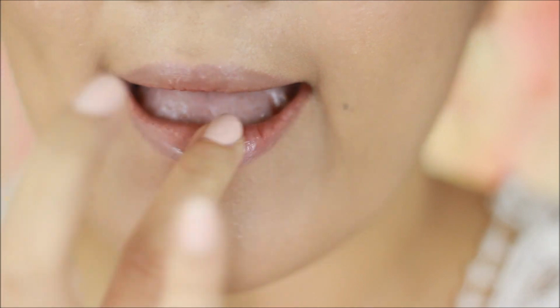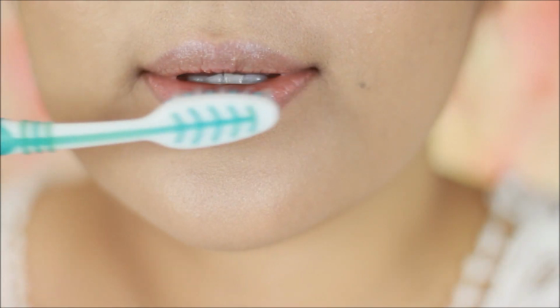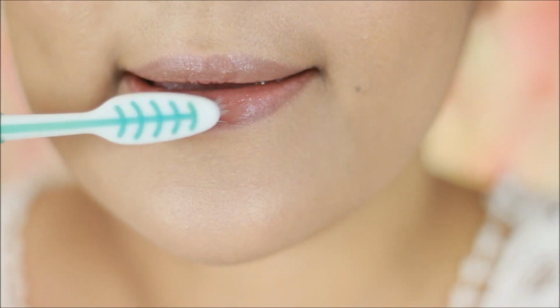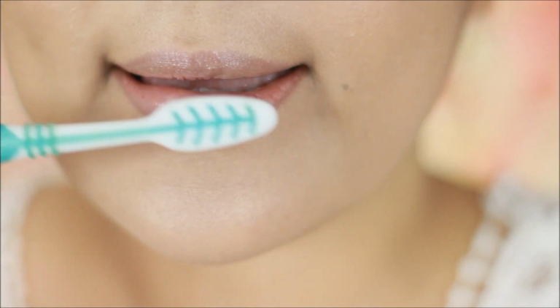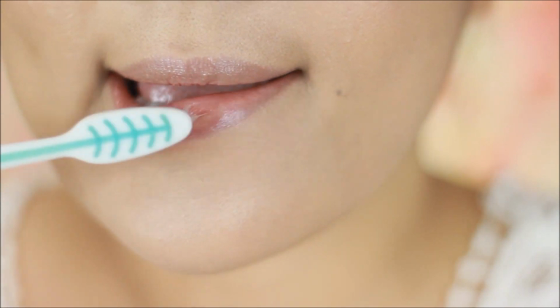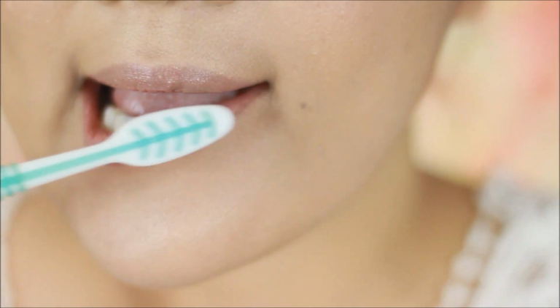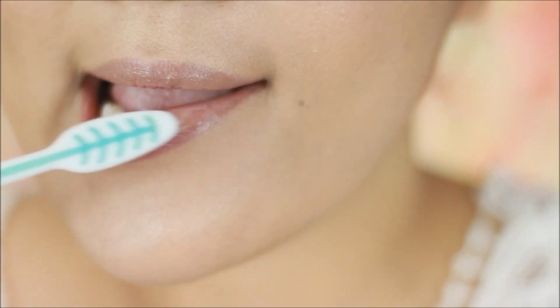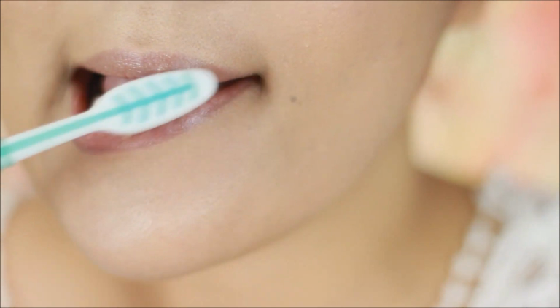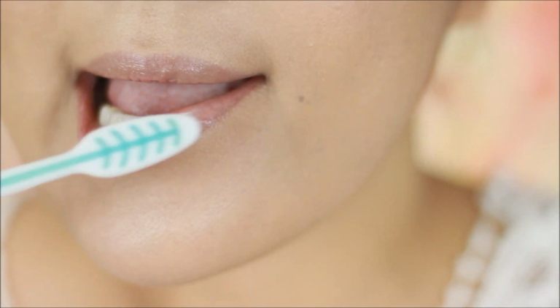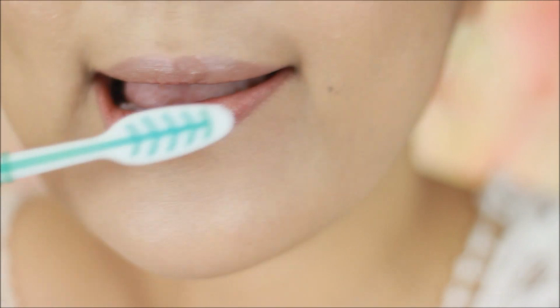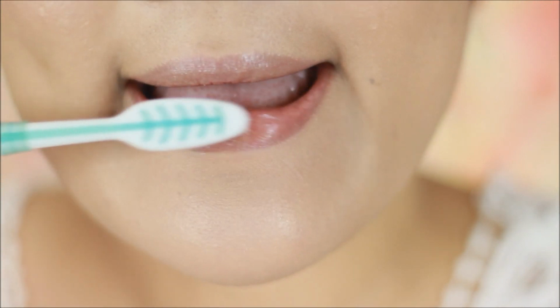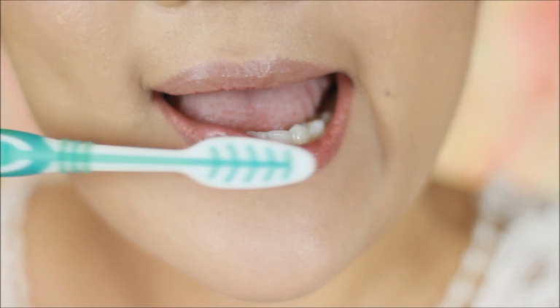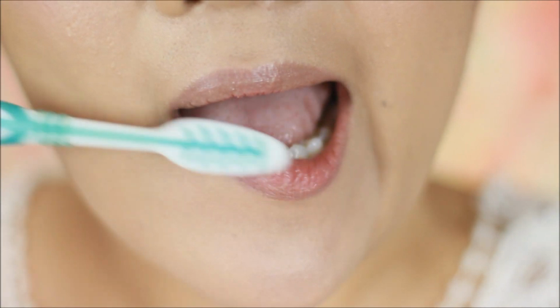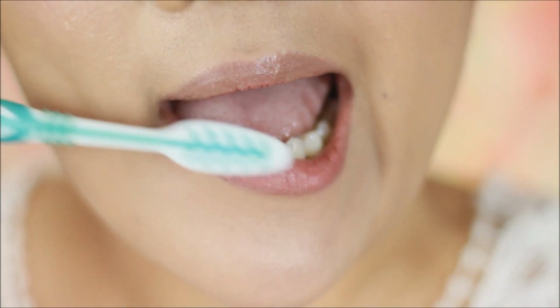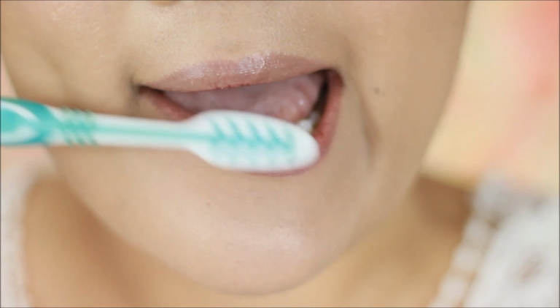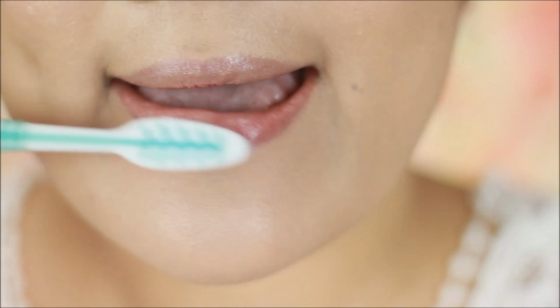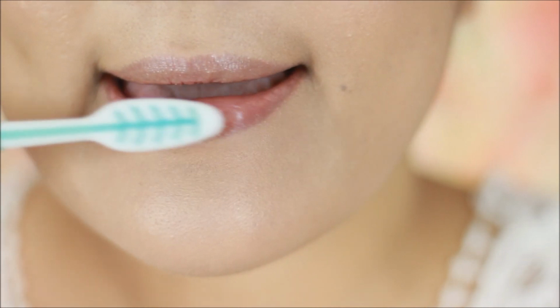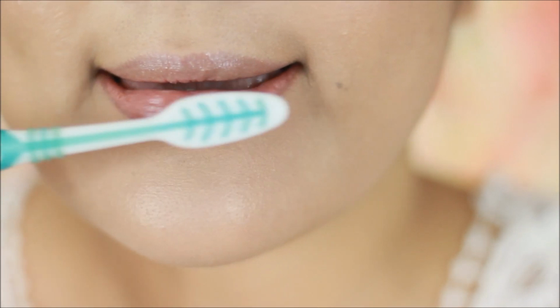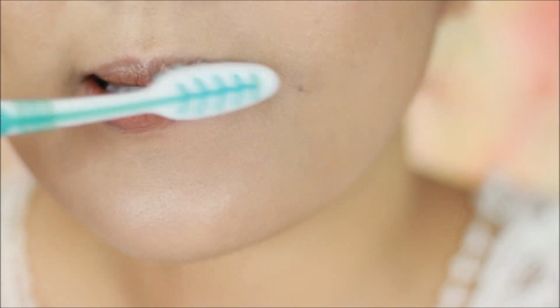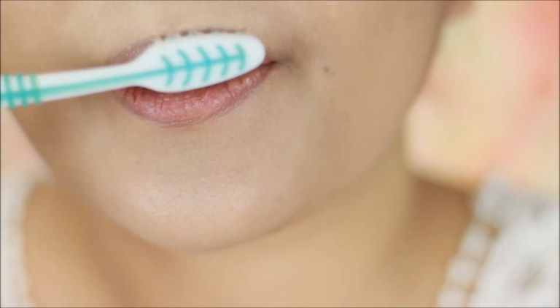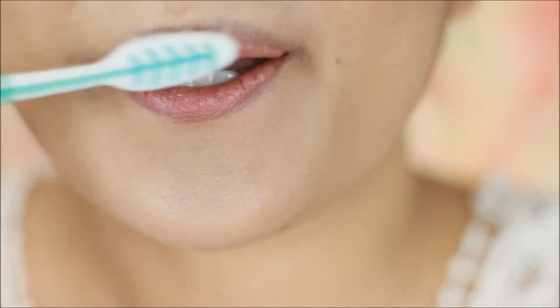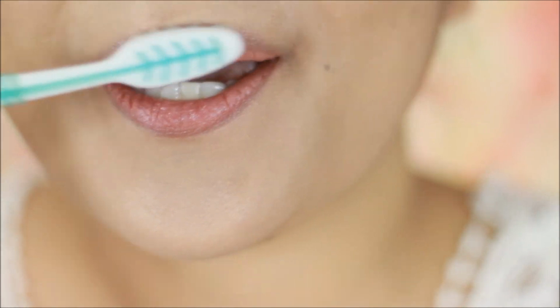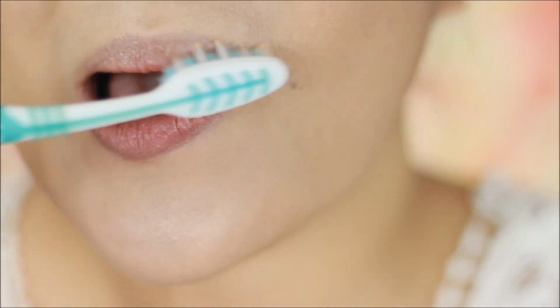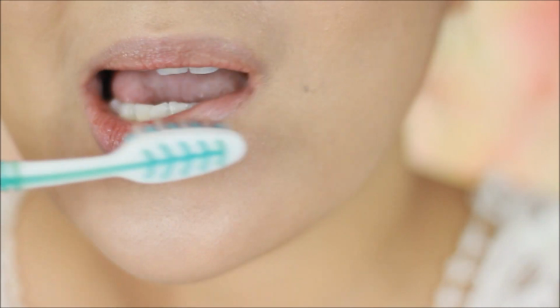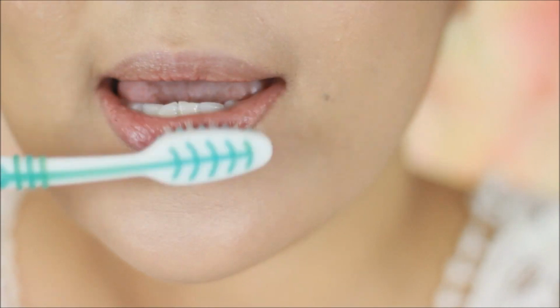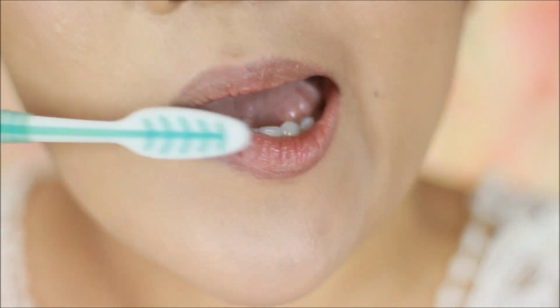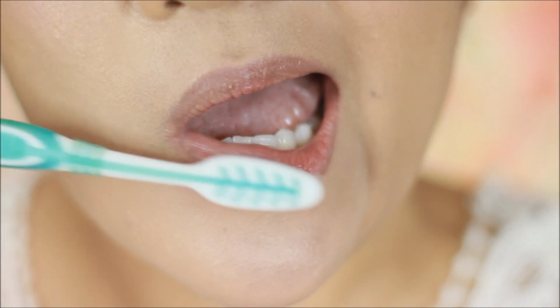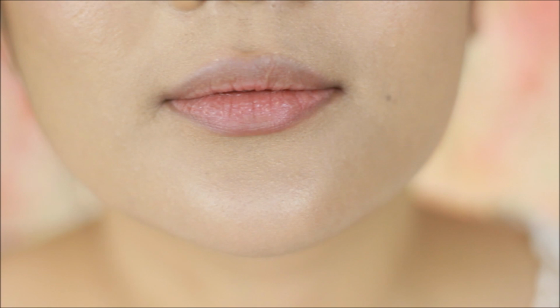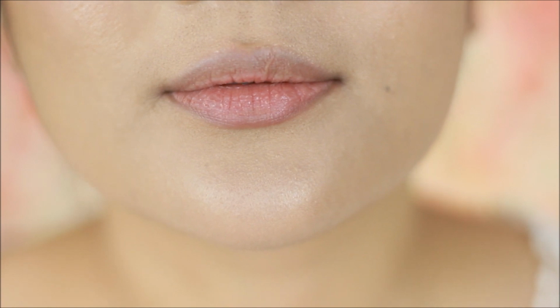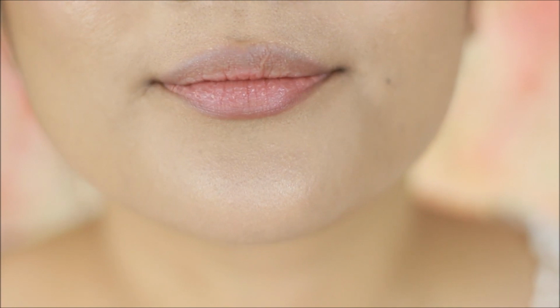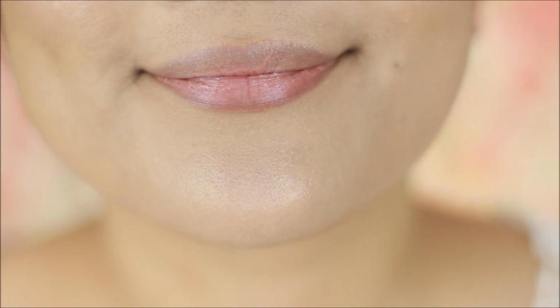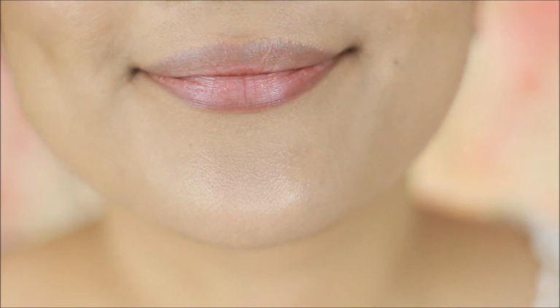Now I take my toothbrush and start brushing my lips to get rid of all the dead skin sitting on top, and this is going to leave you with the softest, smoothest lips ever.